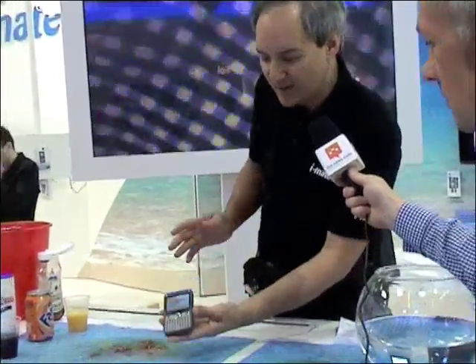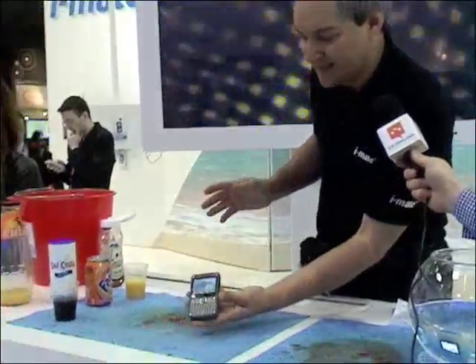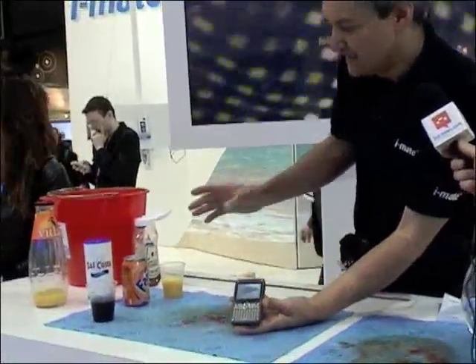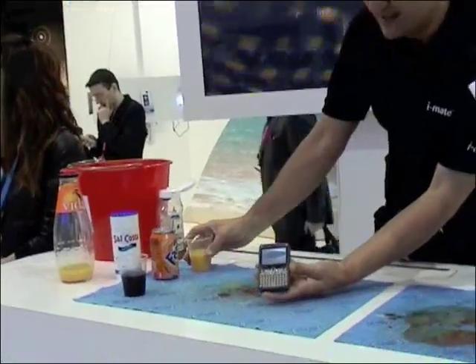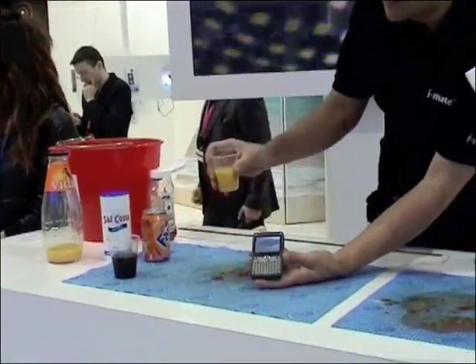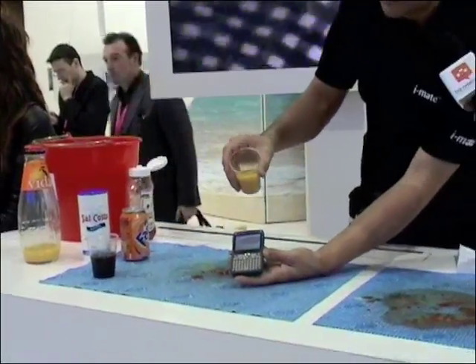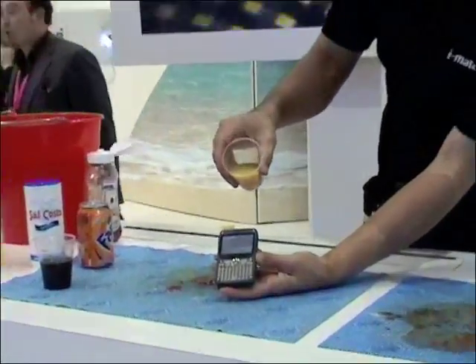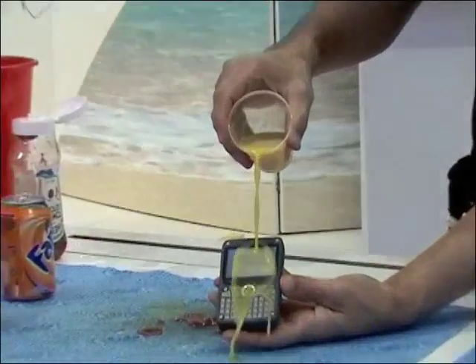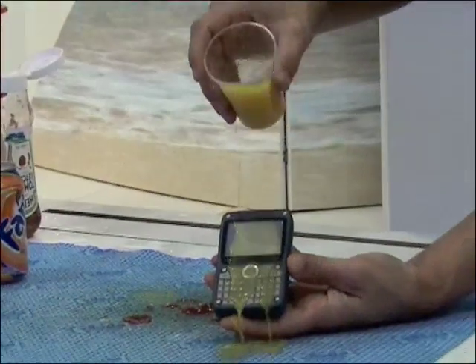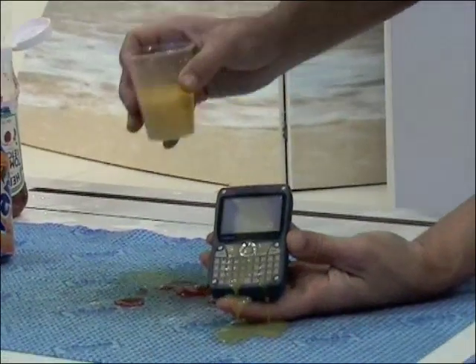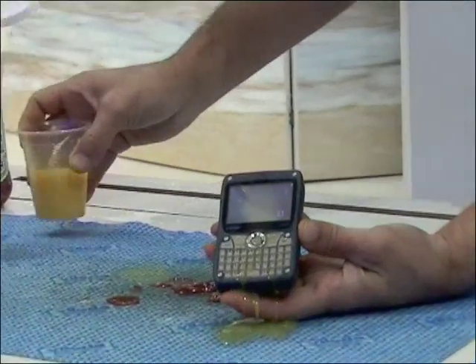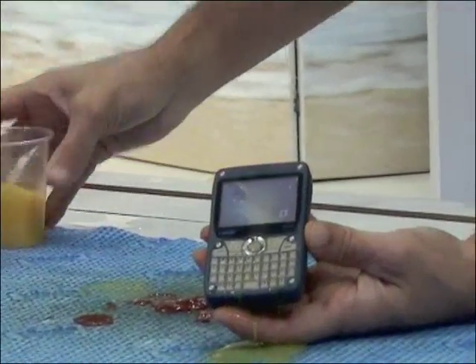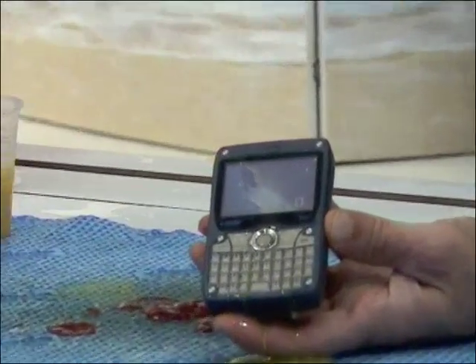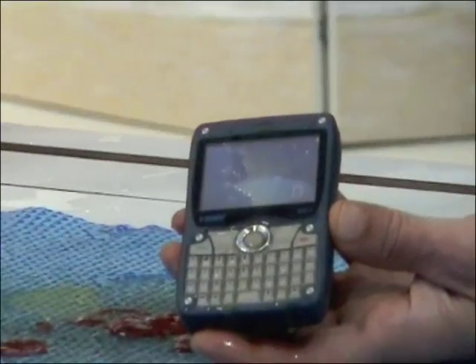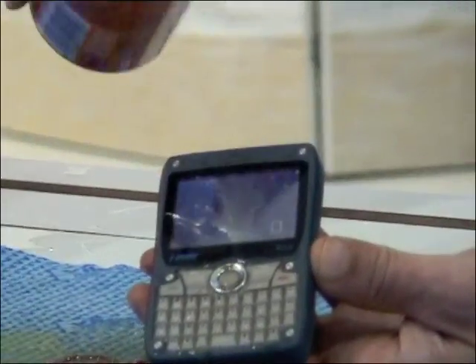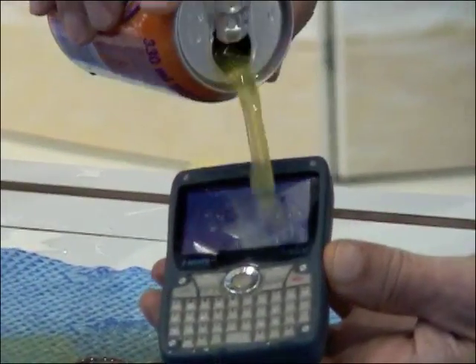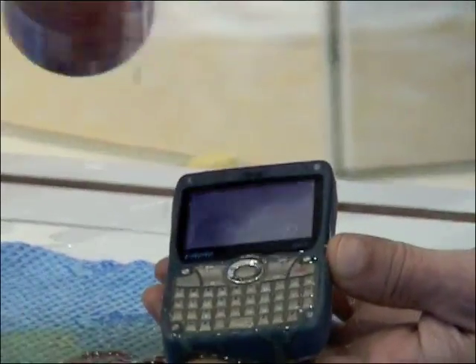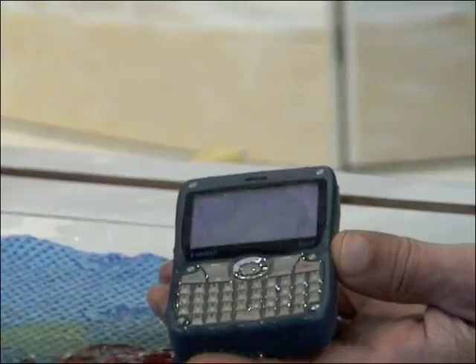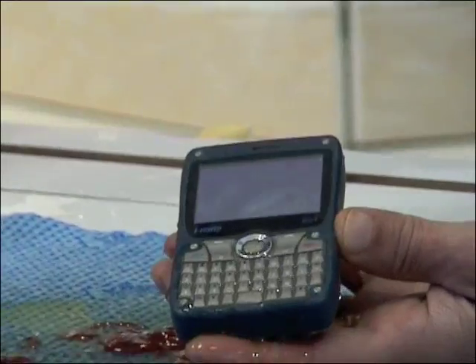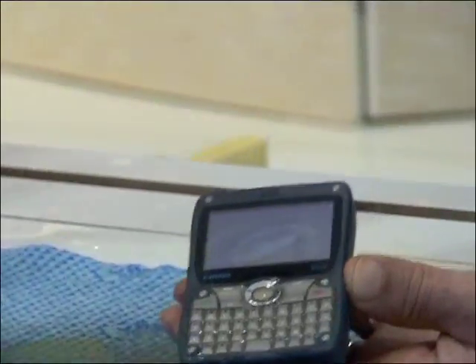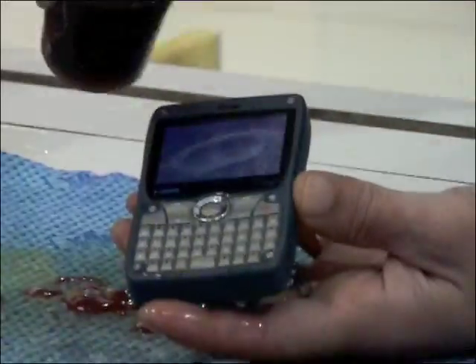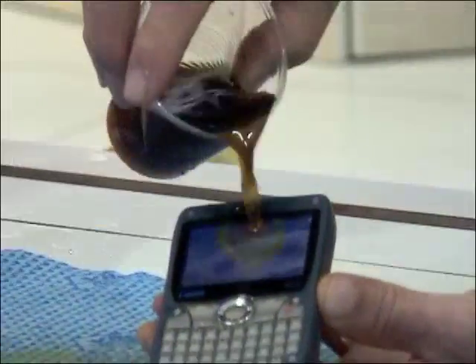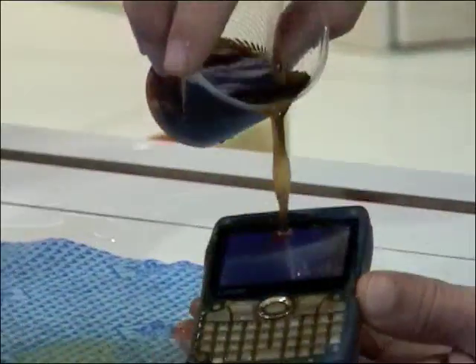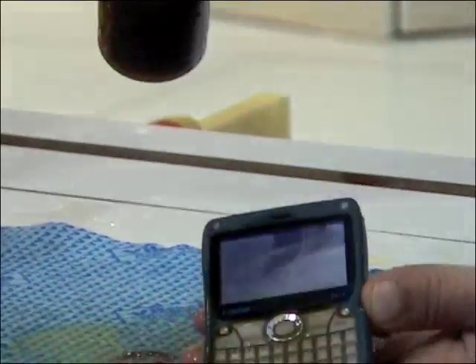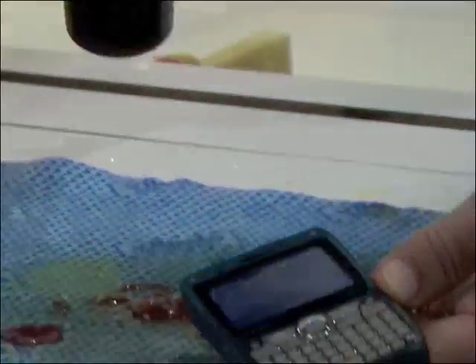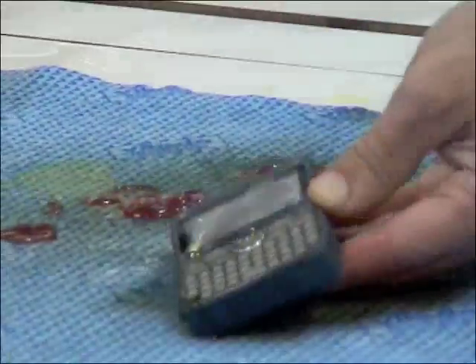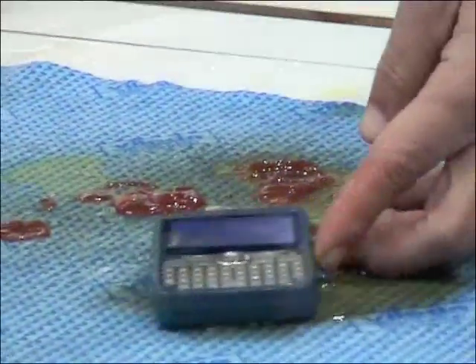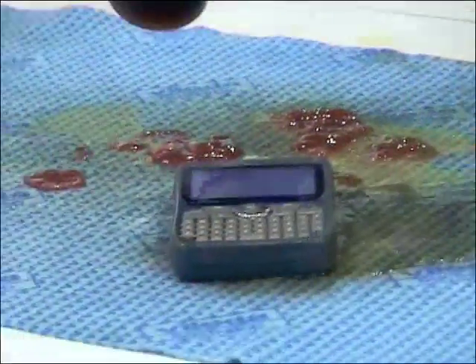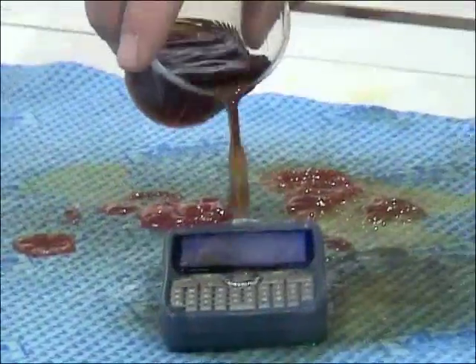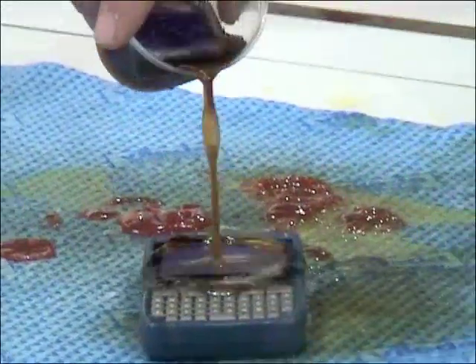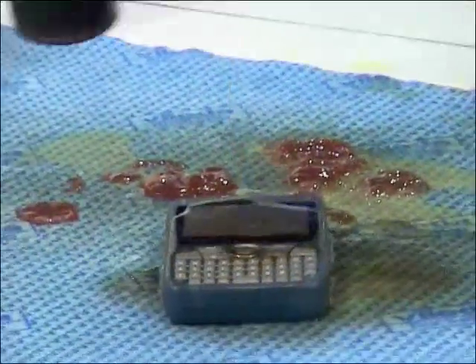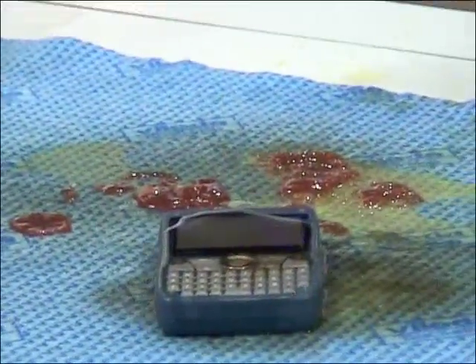I'll pull it up over here — while it's running, it's running the Windows Media Player. And I'm just kind of putting on some orange juice, some soda. I'll try a little bit of coffee on top of it. Let's put it down so we can really get it all good and pooled up on it.